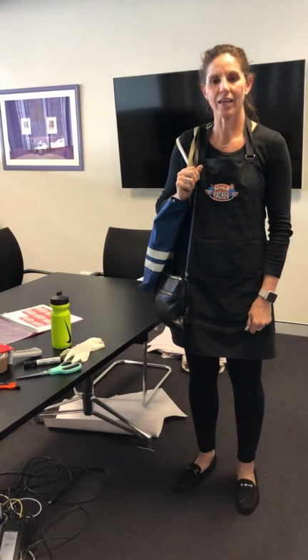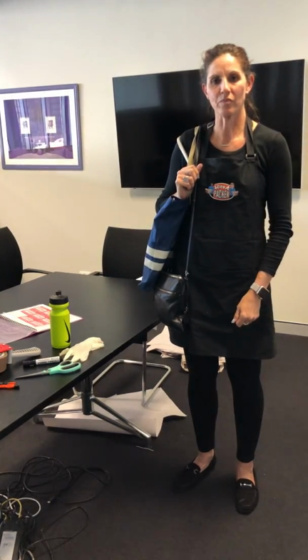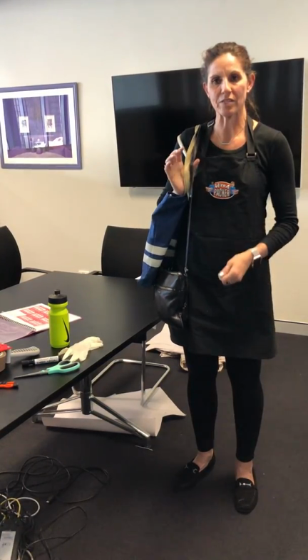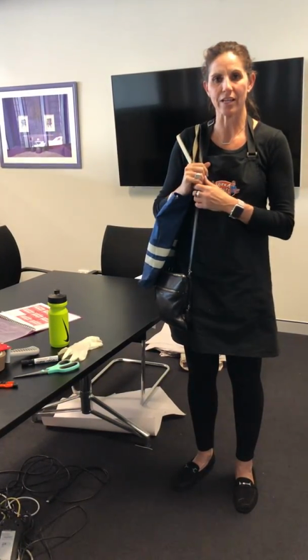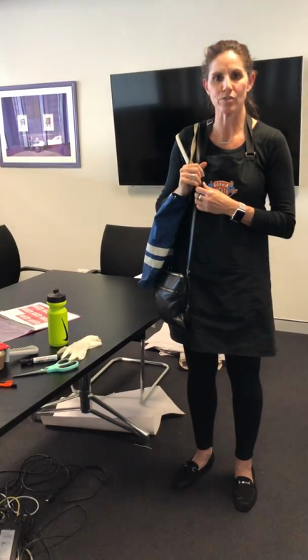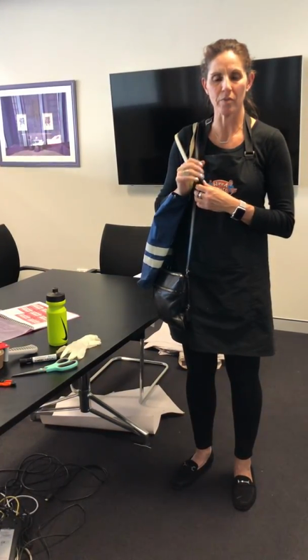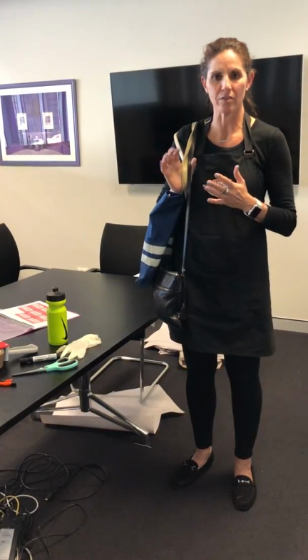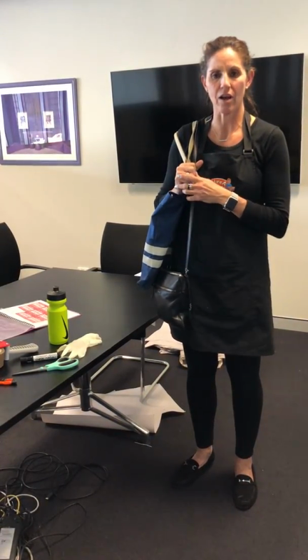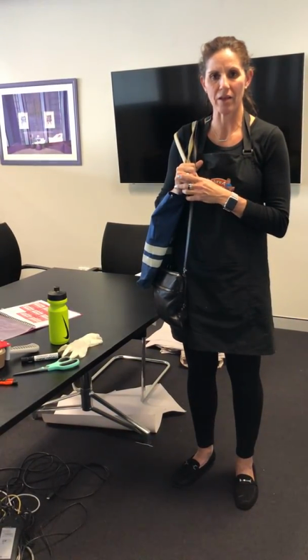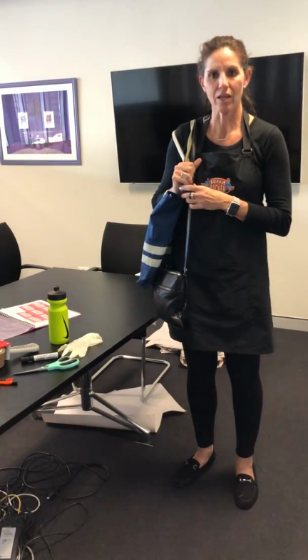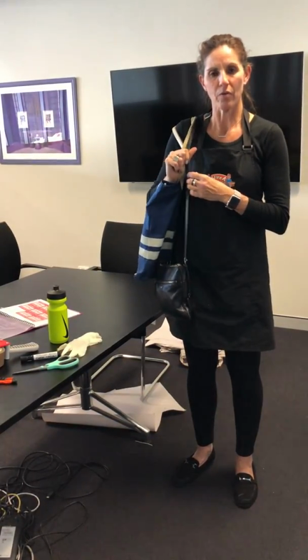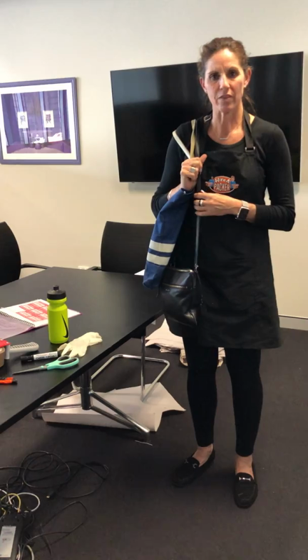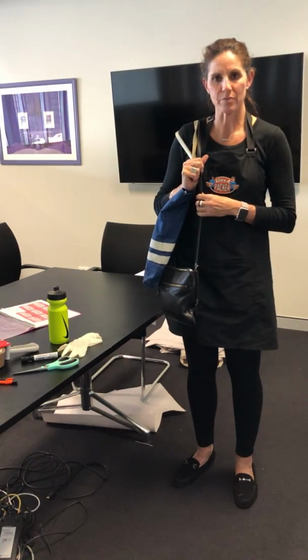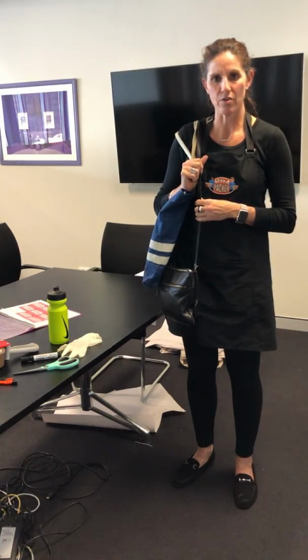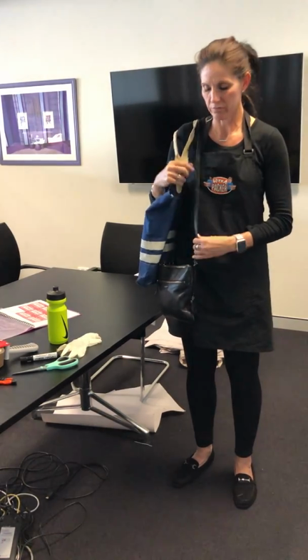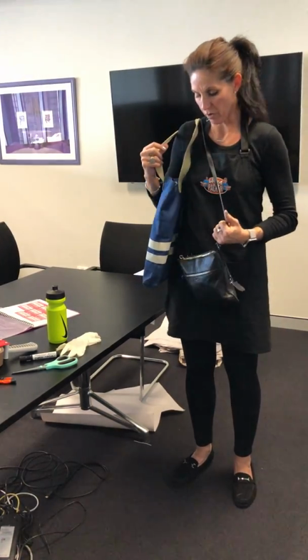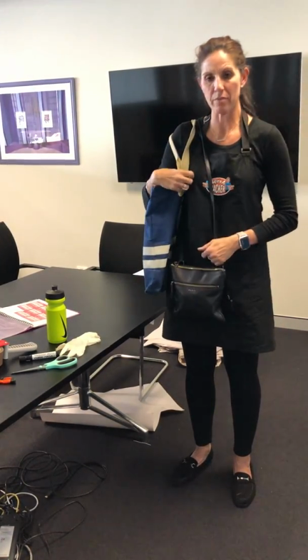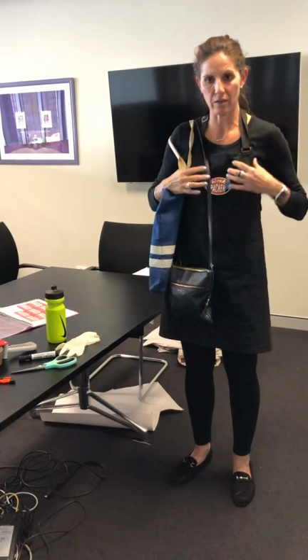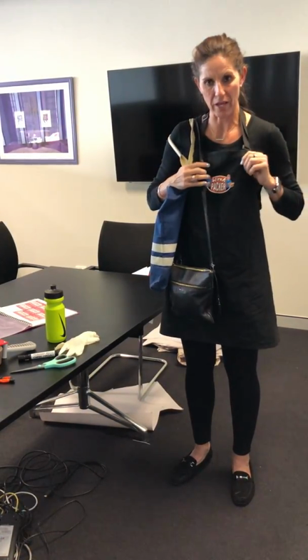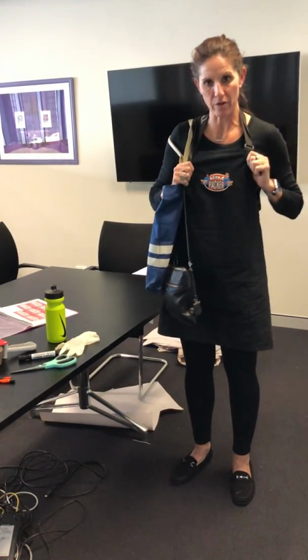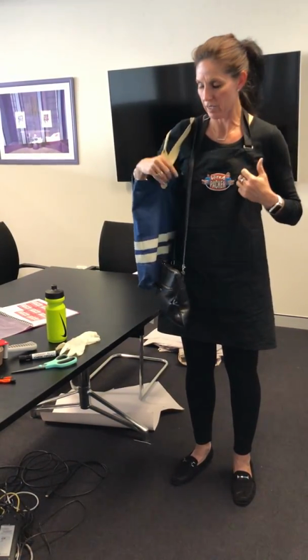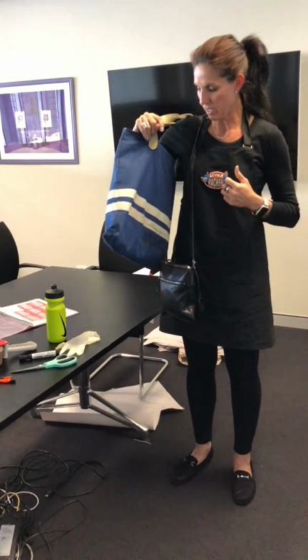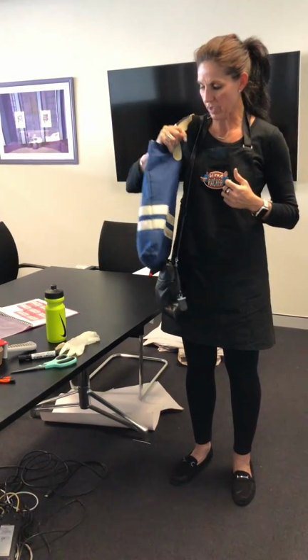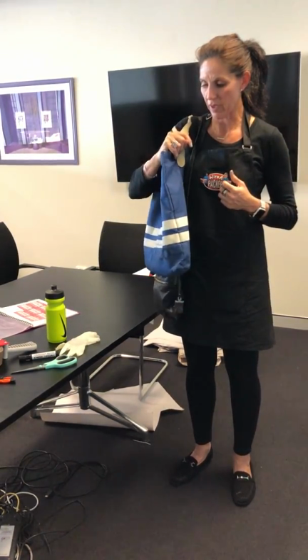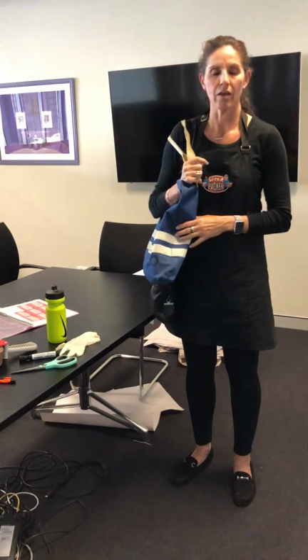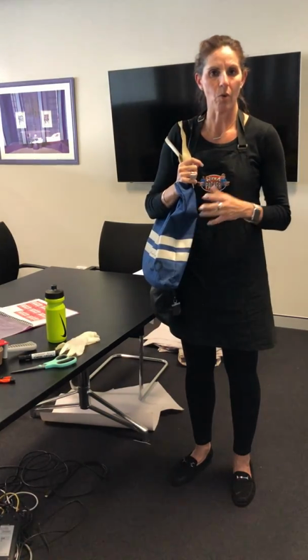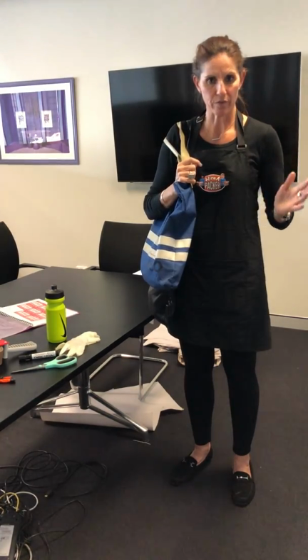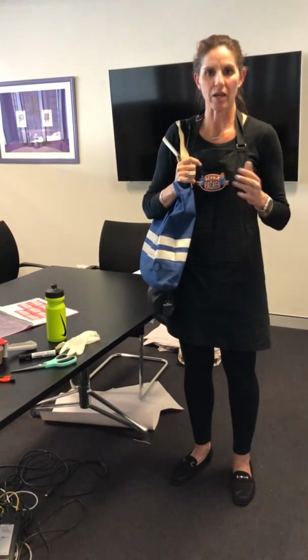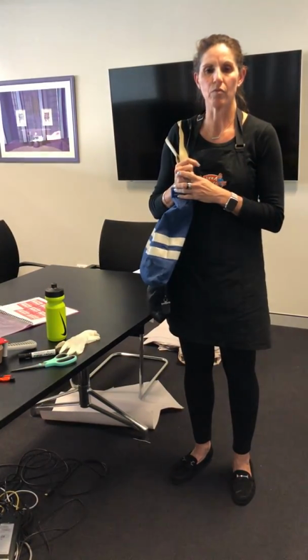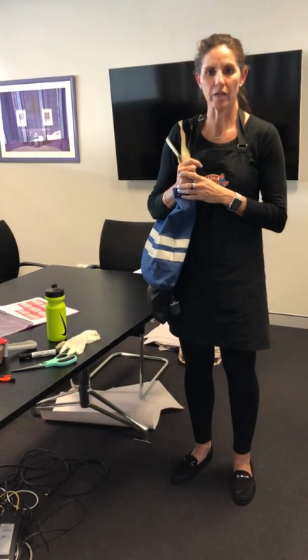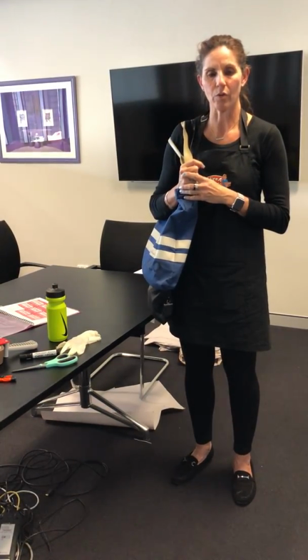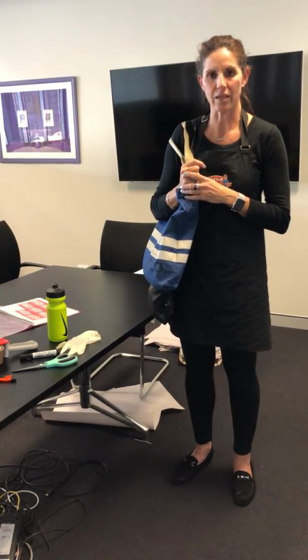We're starting our first job on Hiro Packer. We arrive at the customer's home — I've got my handbag, I've got my apron ready, and I've got my other bag. I'm waiting for the other packer before we go in together.